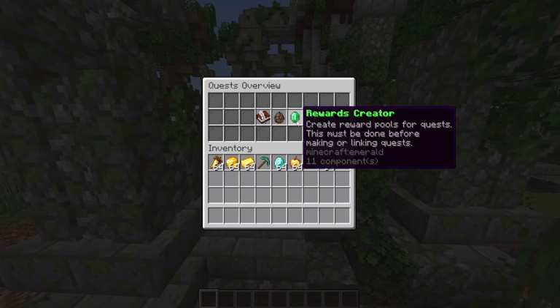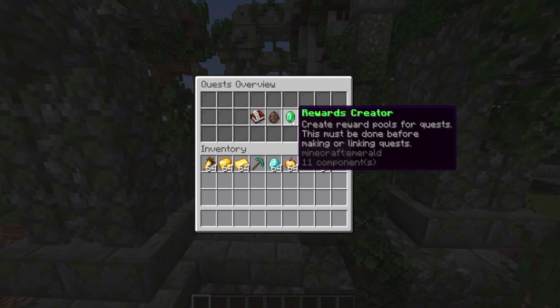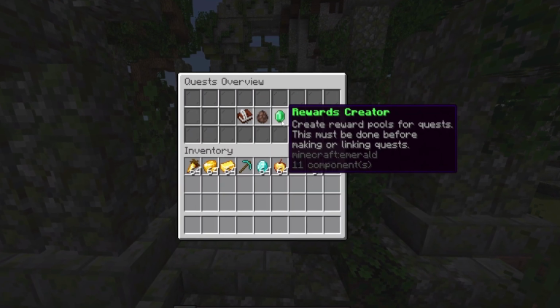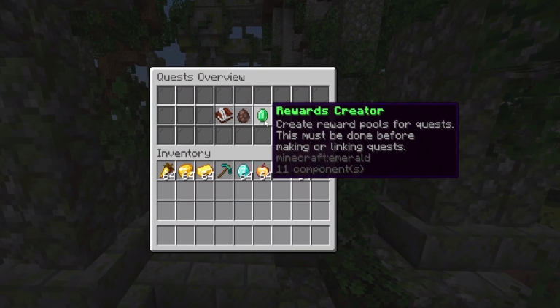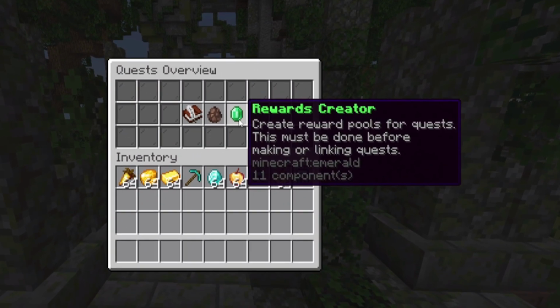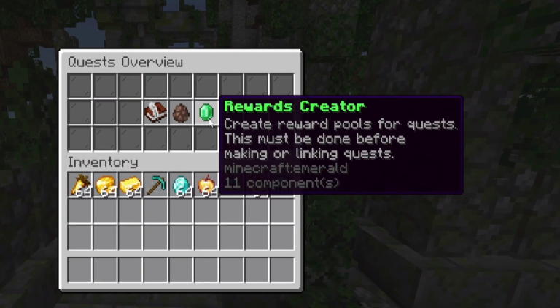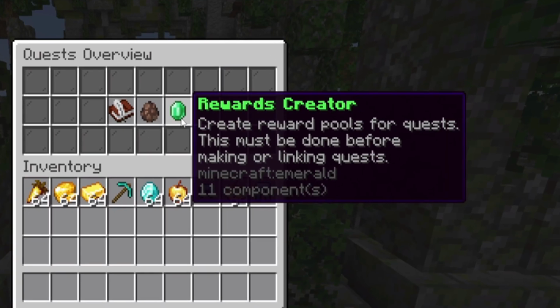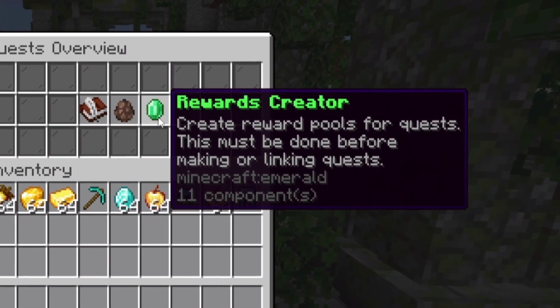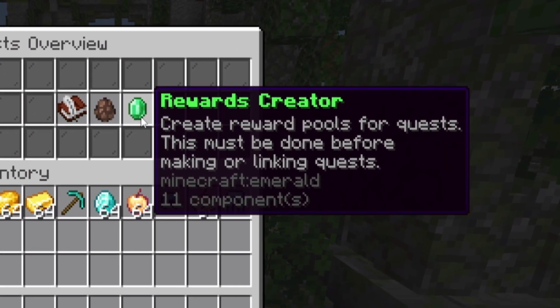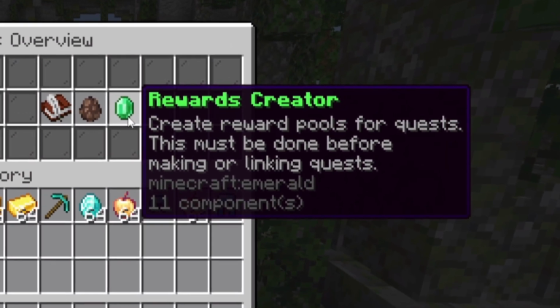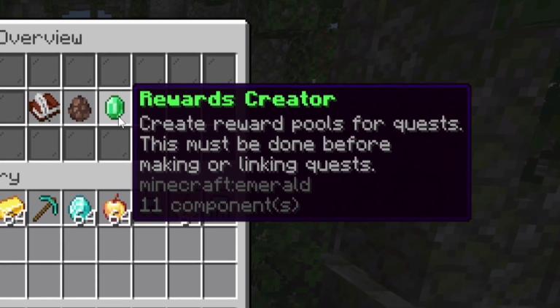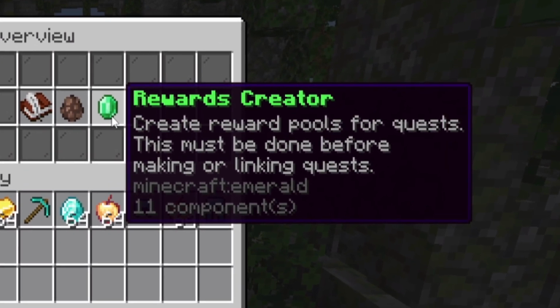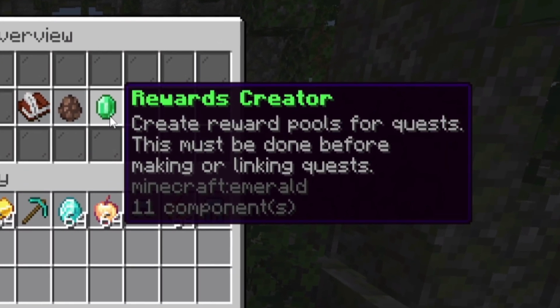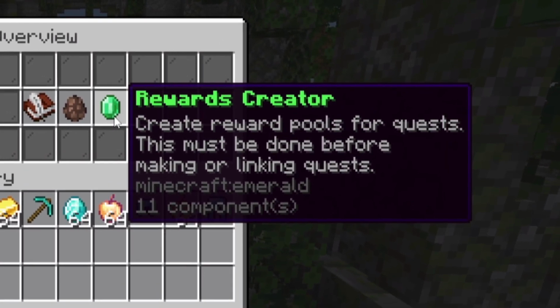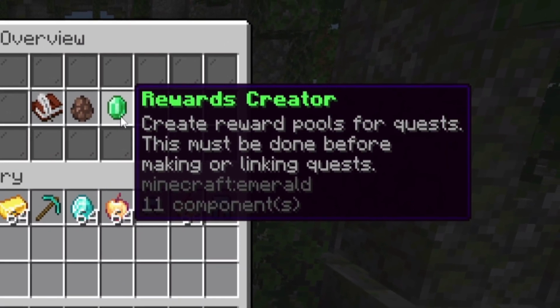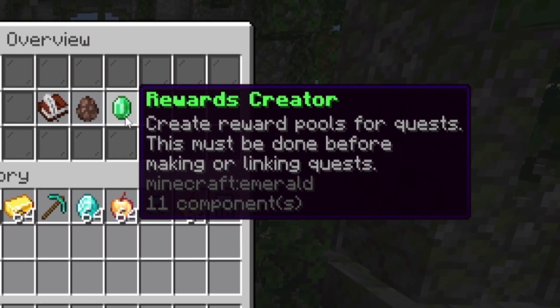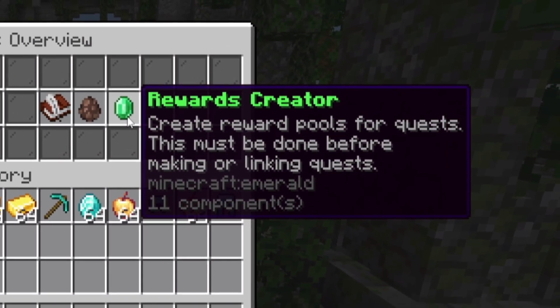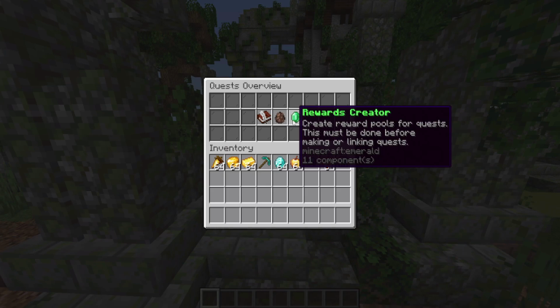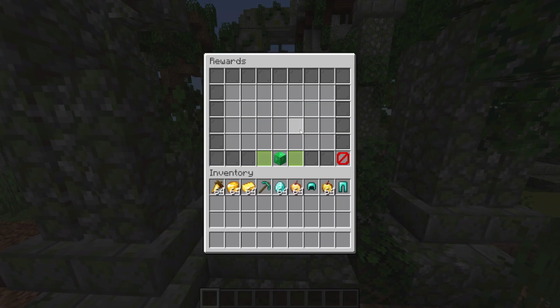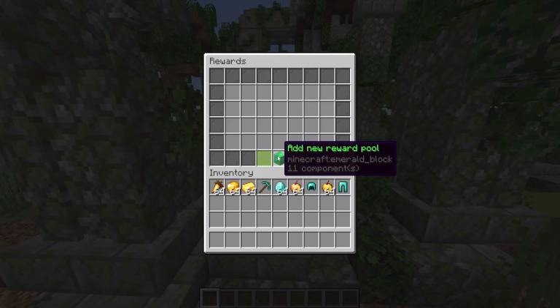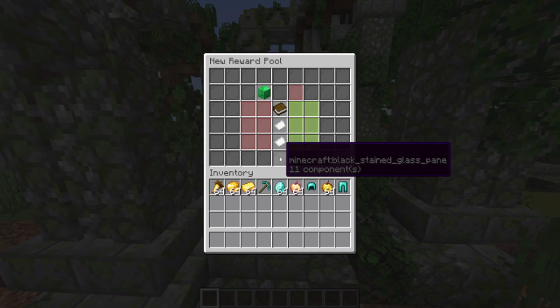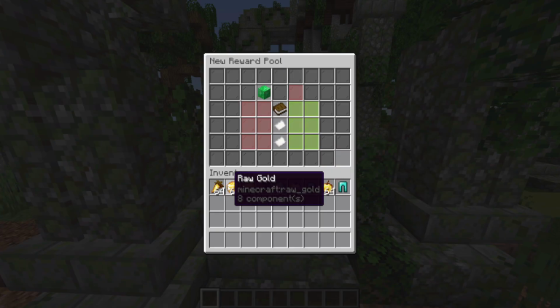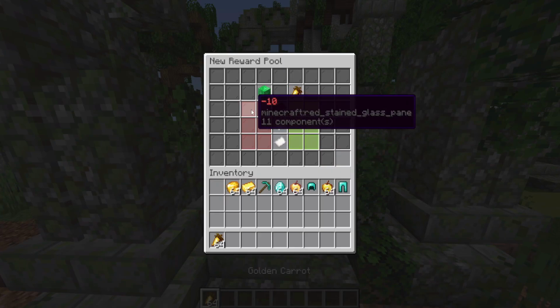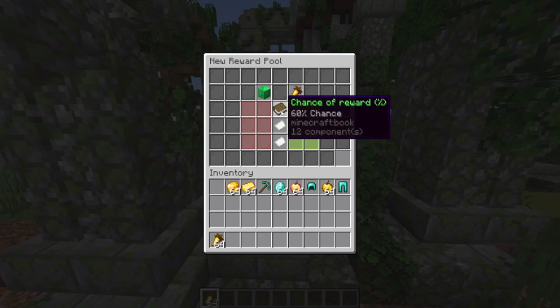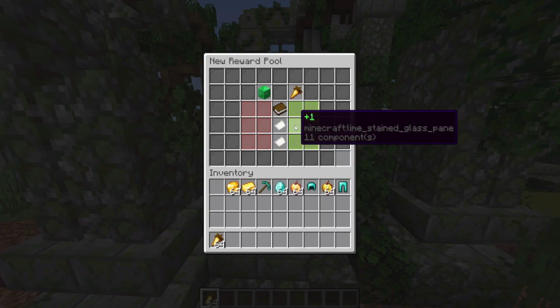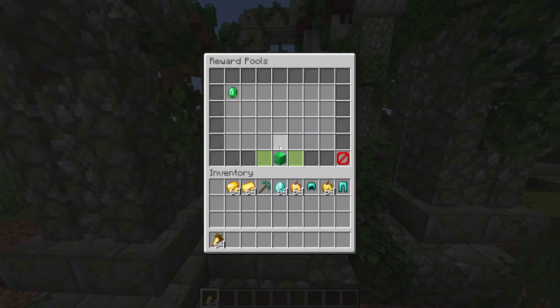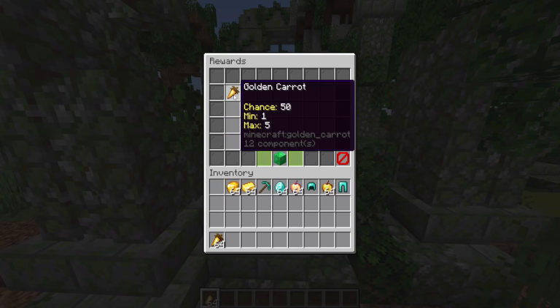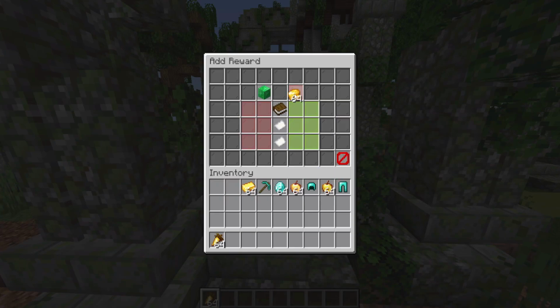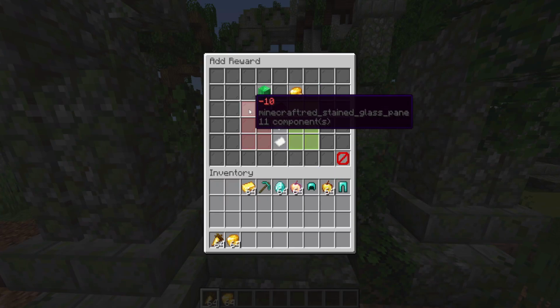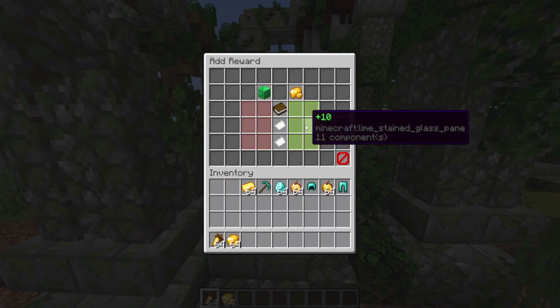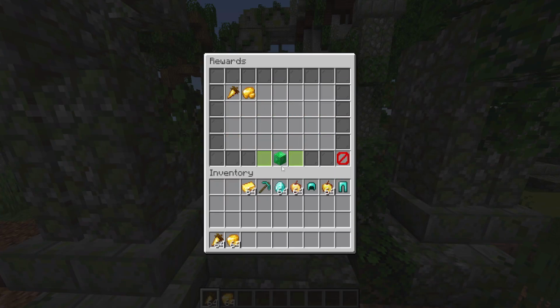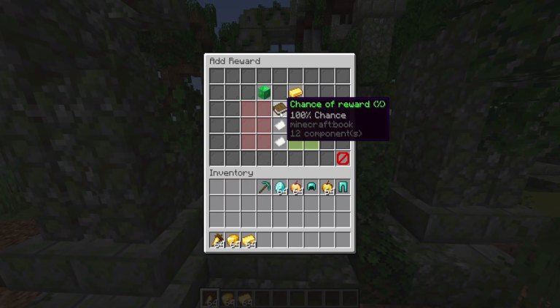Before you do anything, you'll first need to set up the rewards. These are the custom bits of loot which the players will get once they actually complete the quest. So if you go into this GUI and click on add new reward pool, you can quickly and easily add all the items you want as rewards.